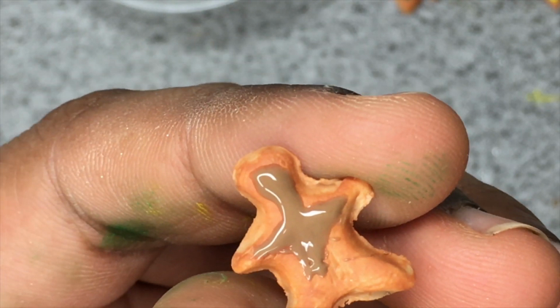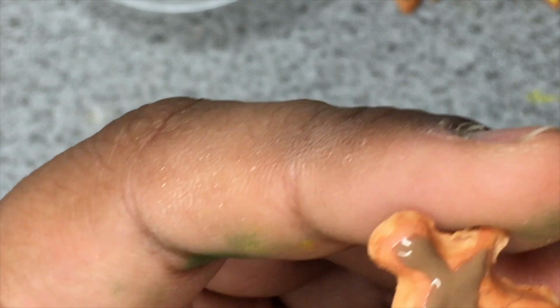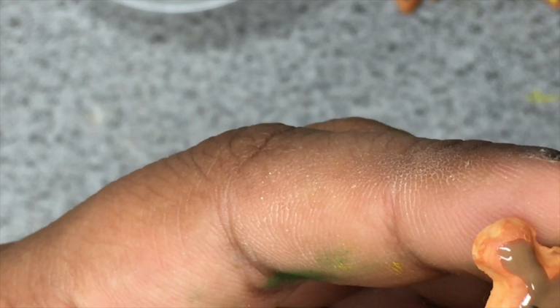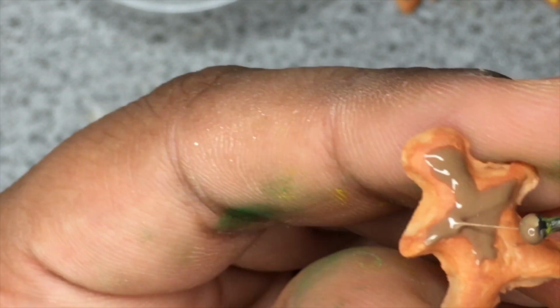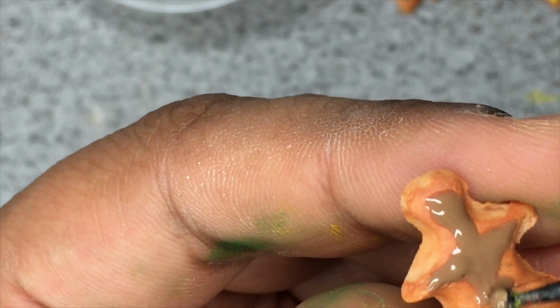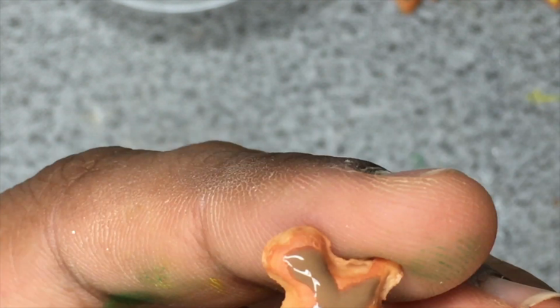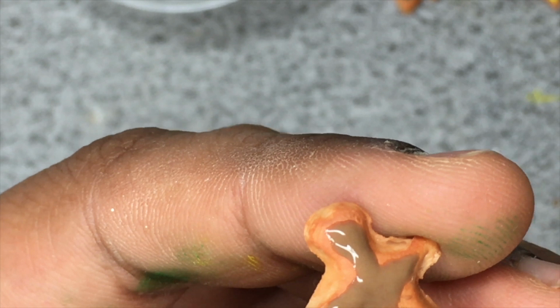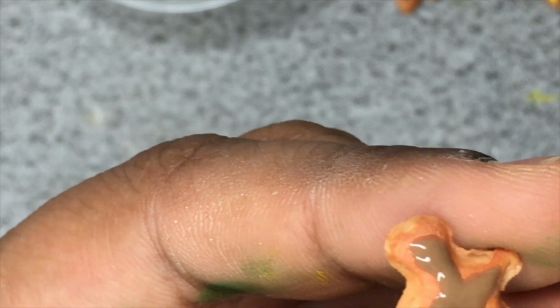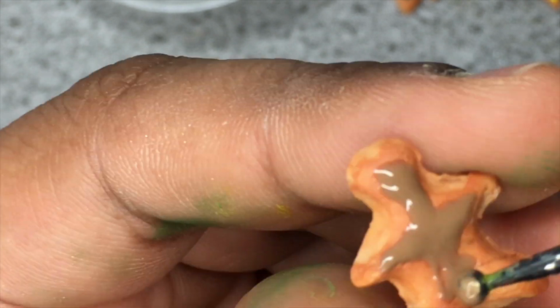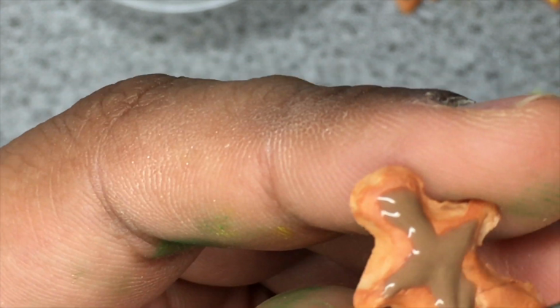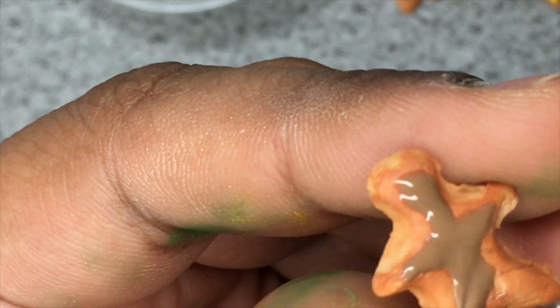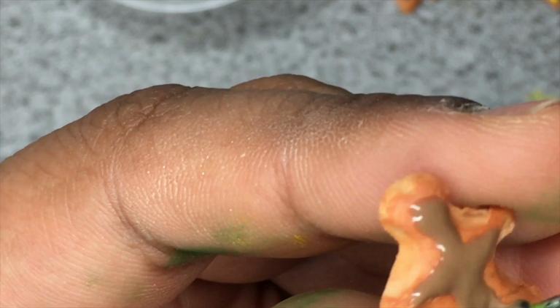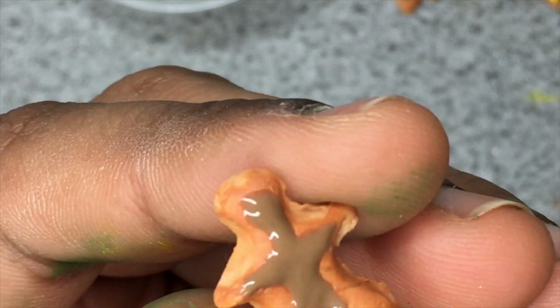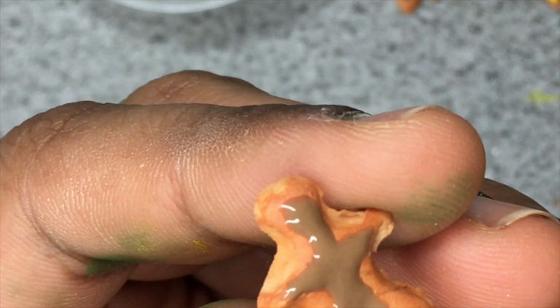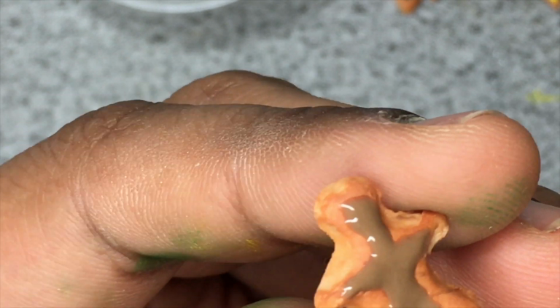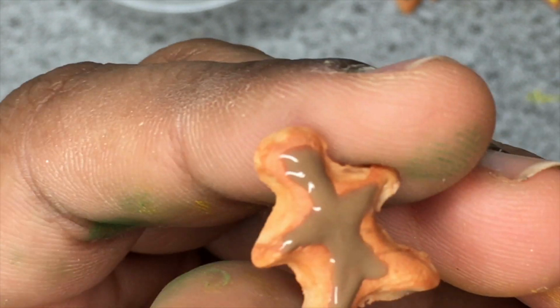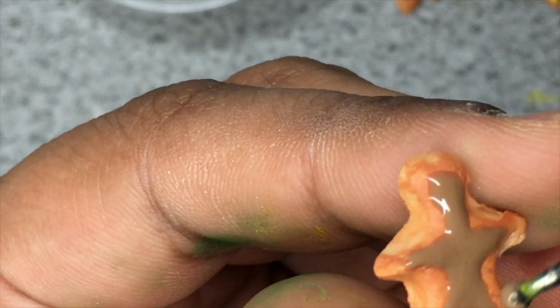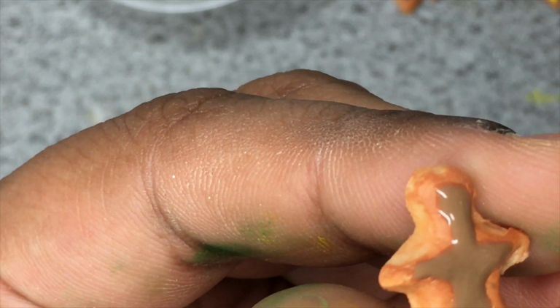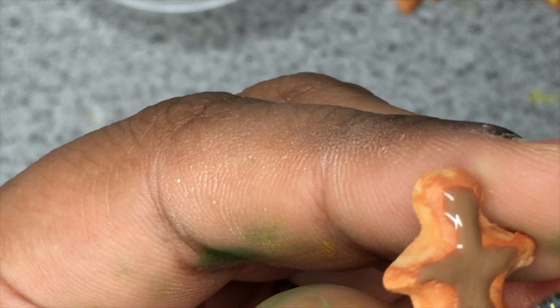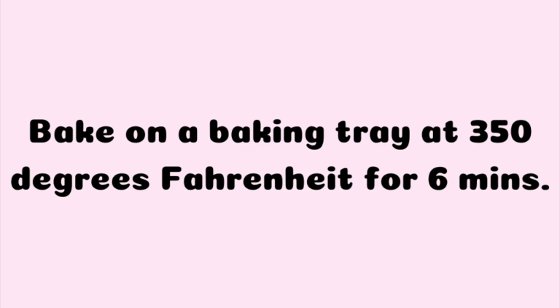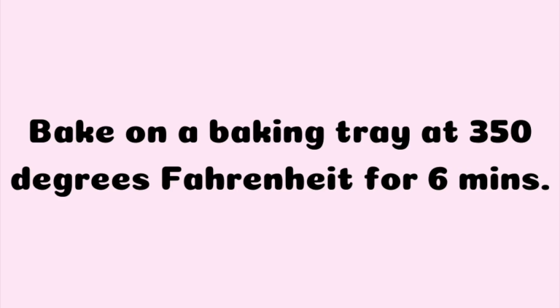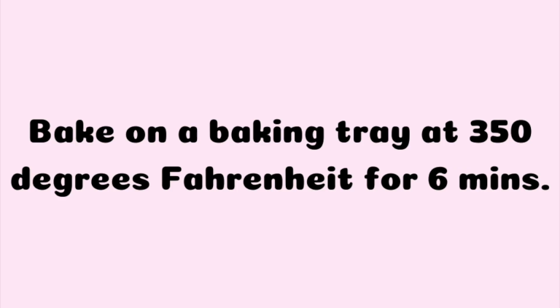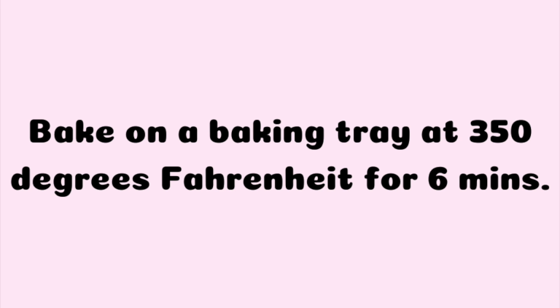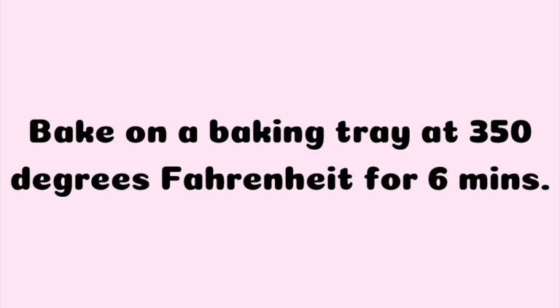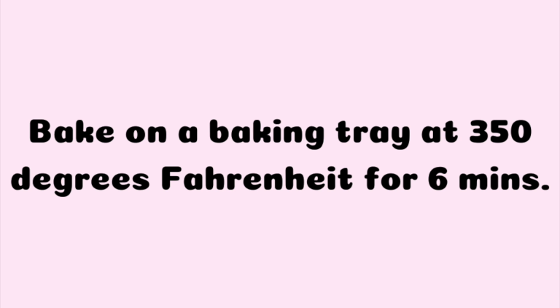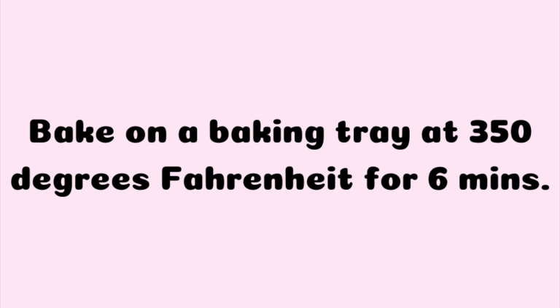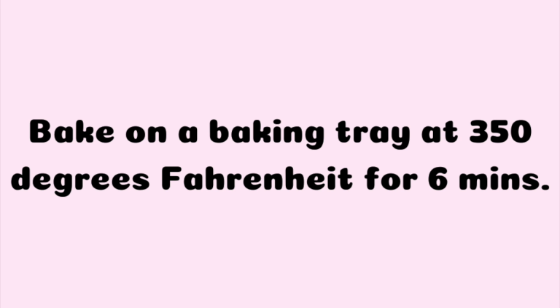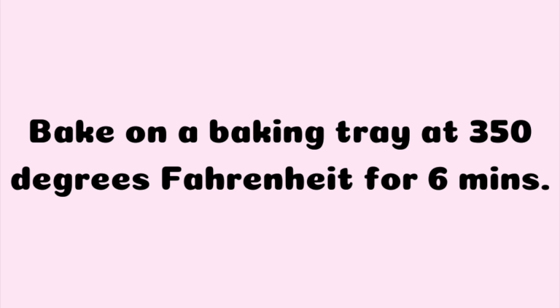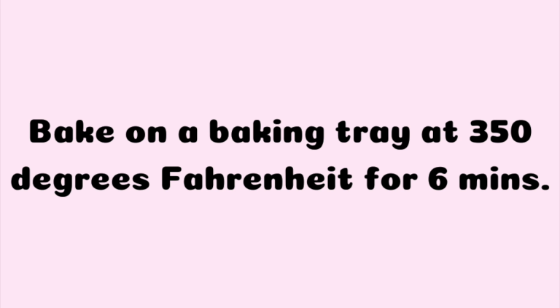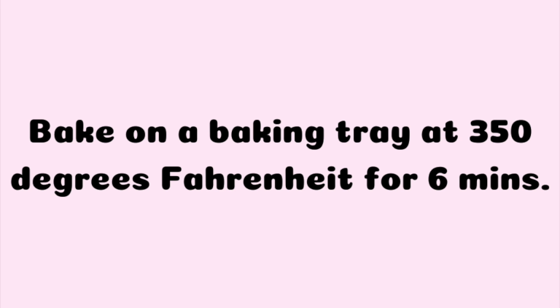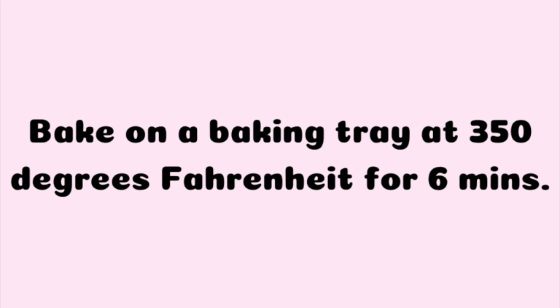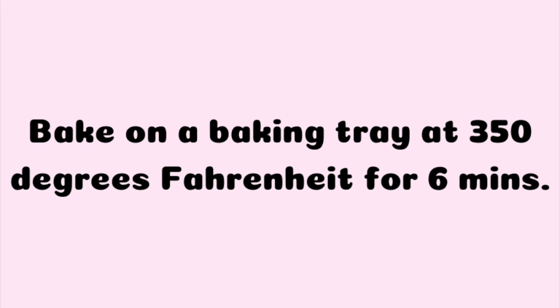Once I'm done painting everything, I'm going to put them back in the oven at 350 degrees Fahrenheit and bake them for 6 minutes. And this is how they turned out.